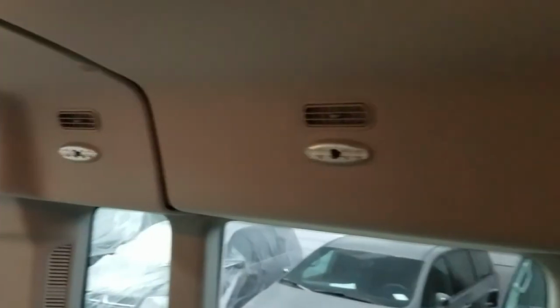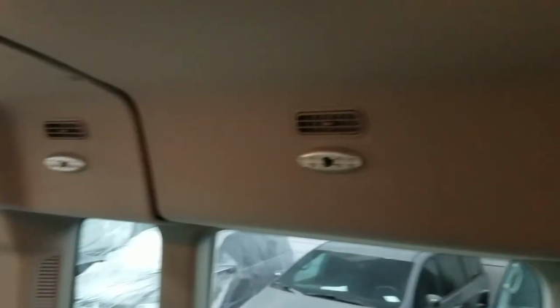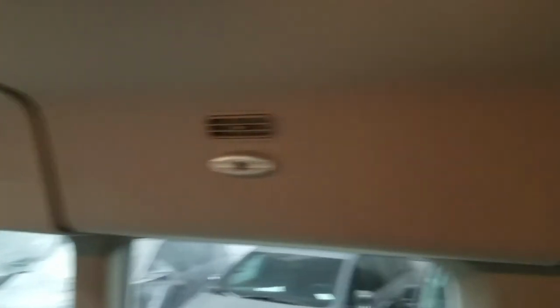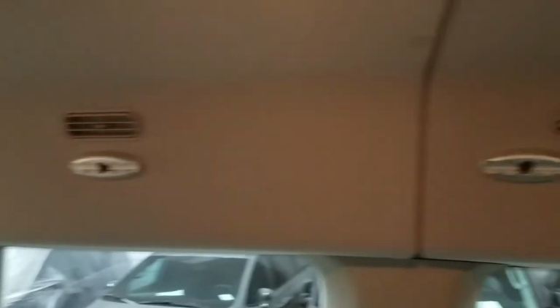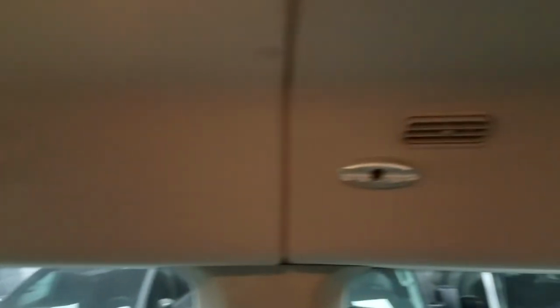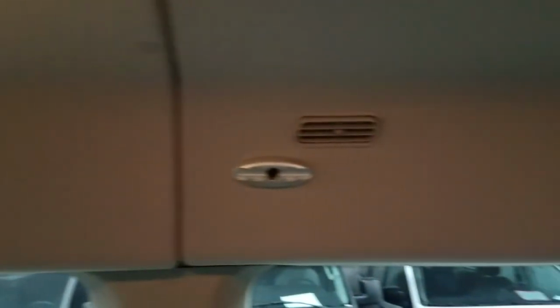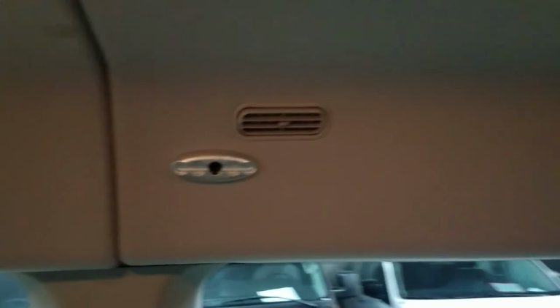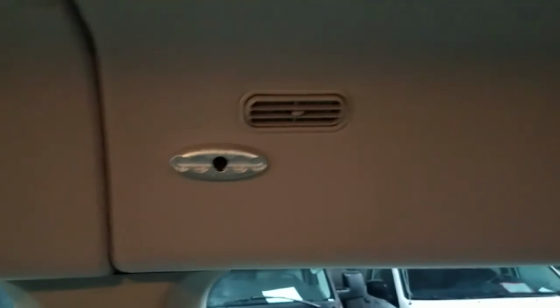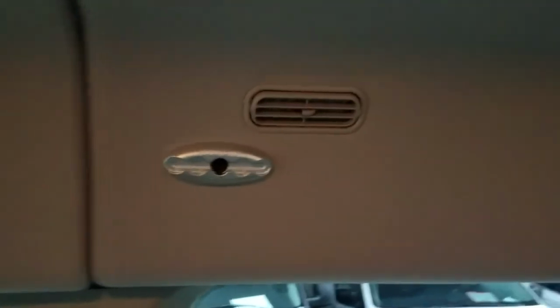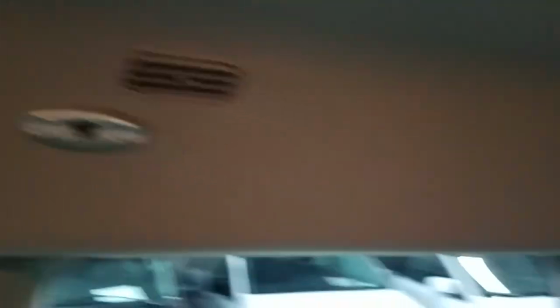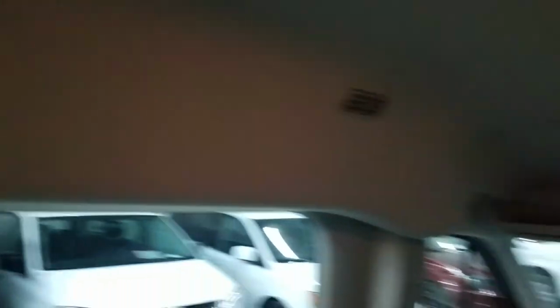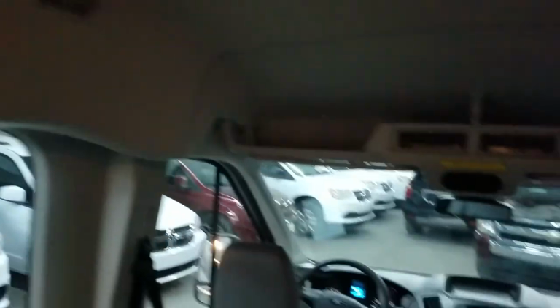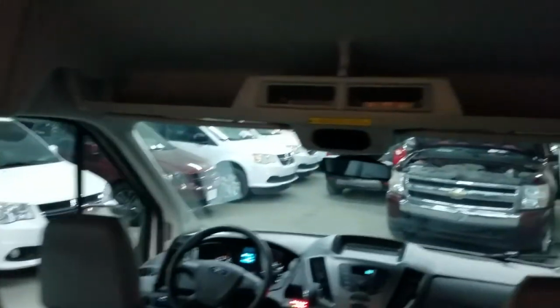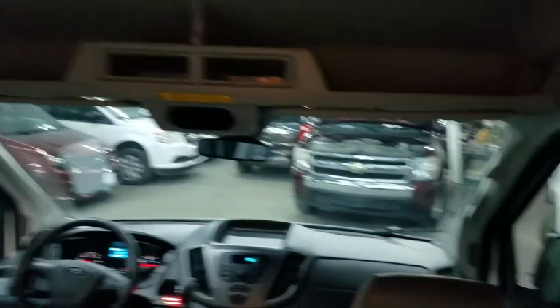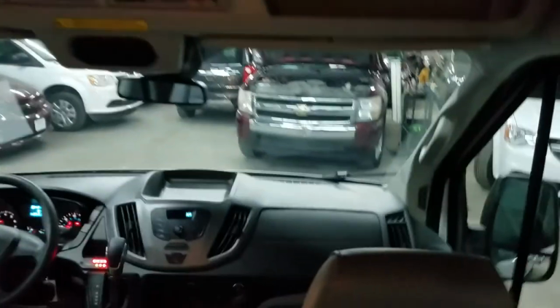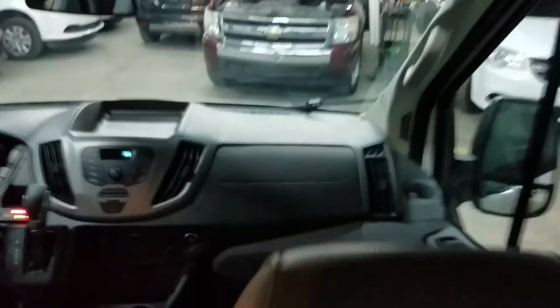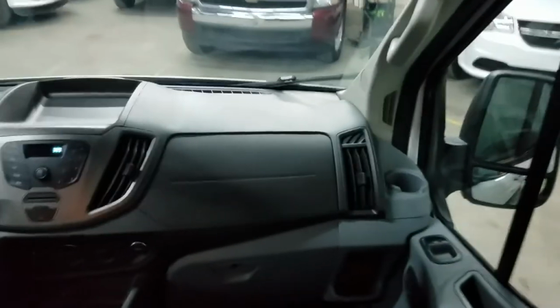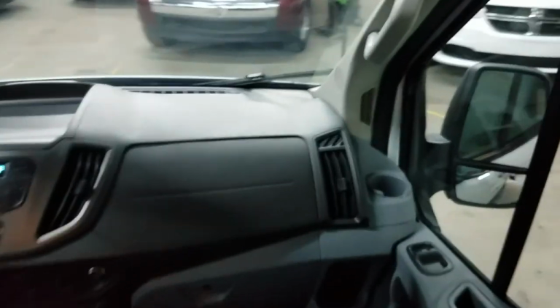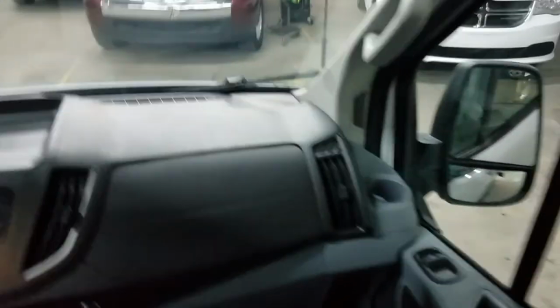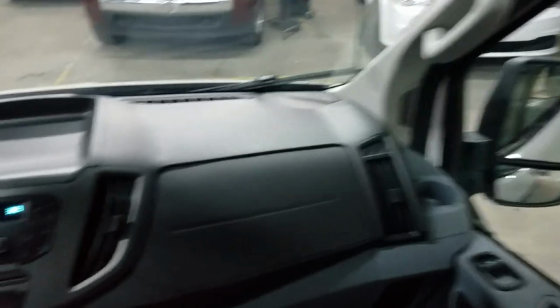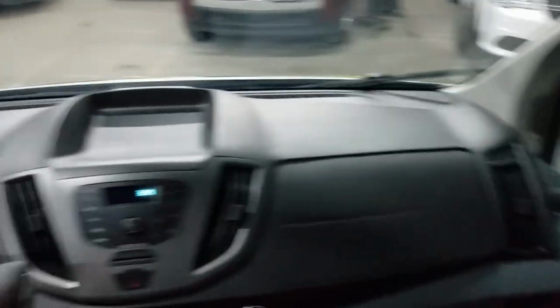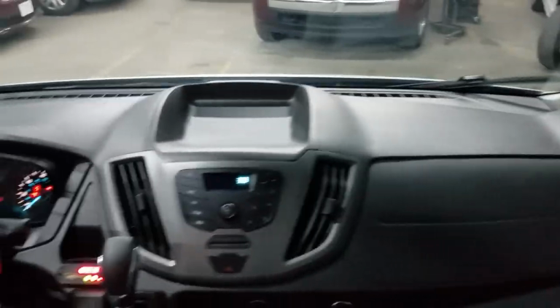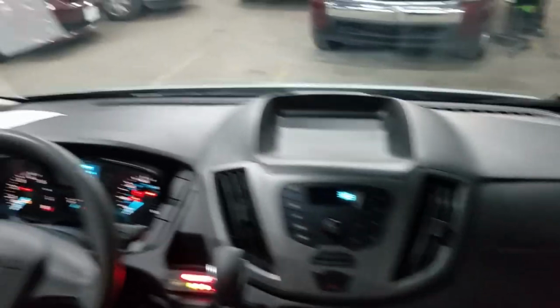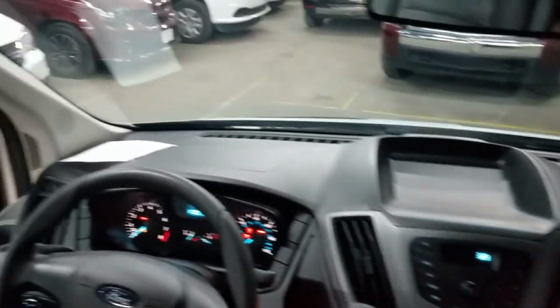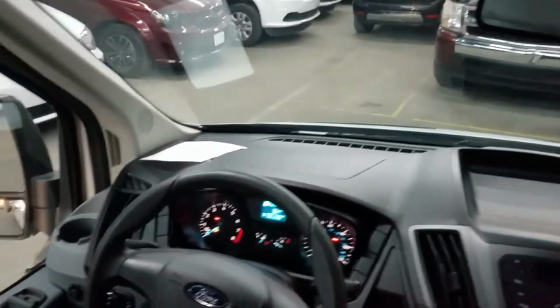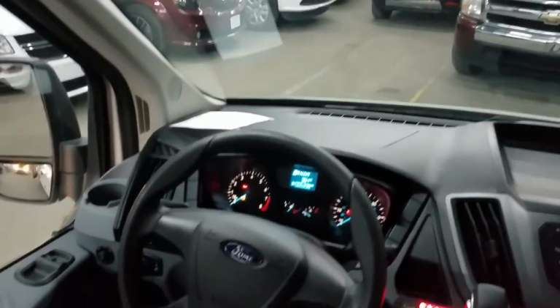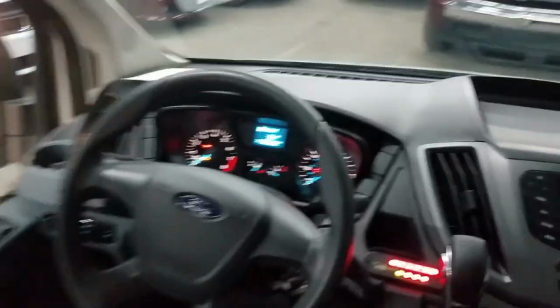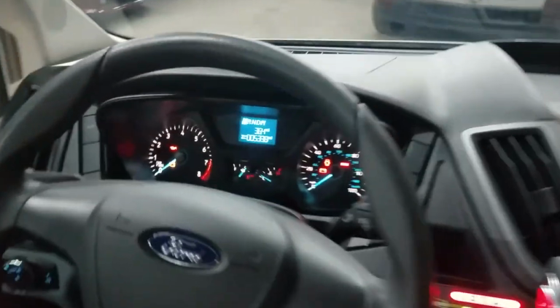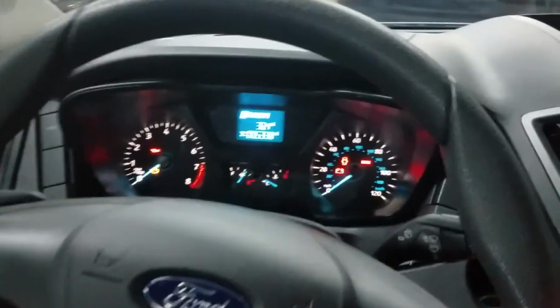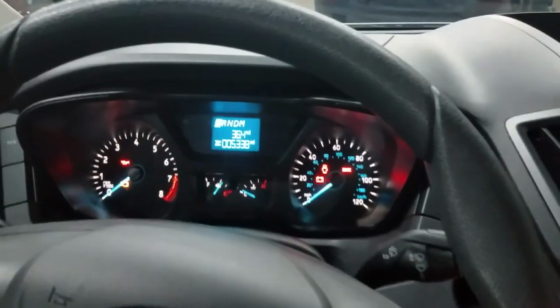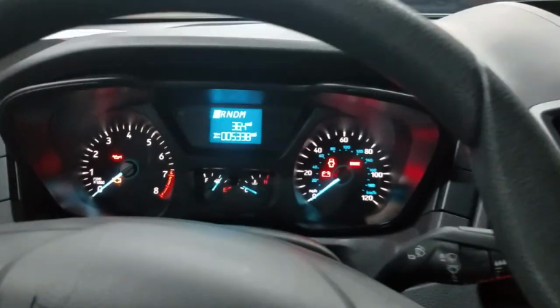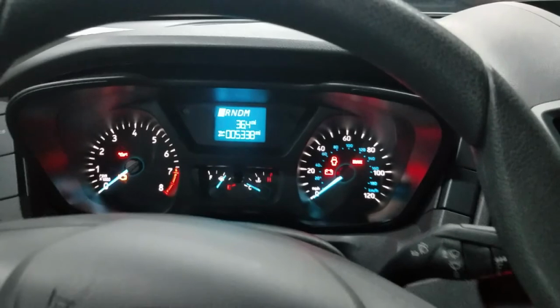All the ventilation in the back for the rear air. All the shoulder harnesses for the seat belts. This van's basically brand new condition — it's top of the line. You can see 5,338 miles on it.